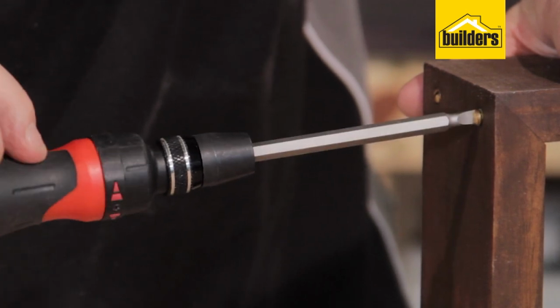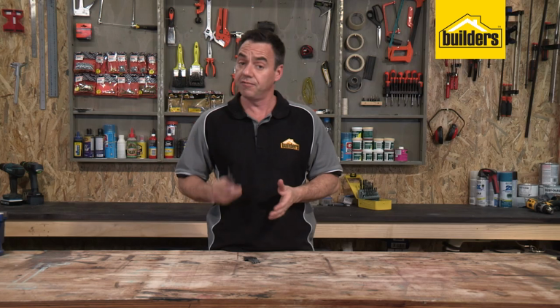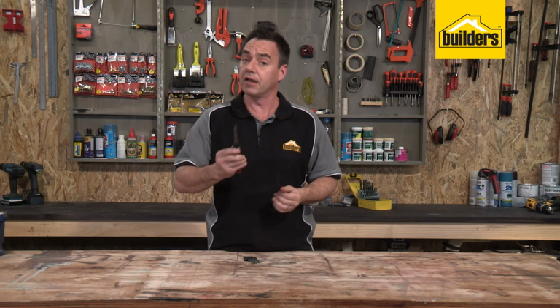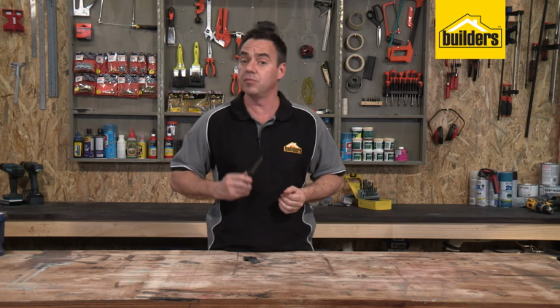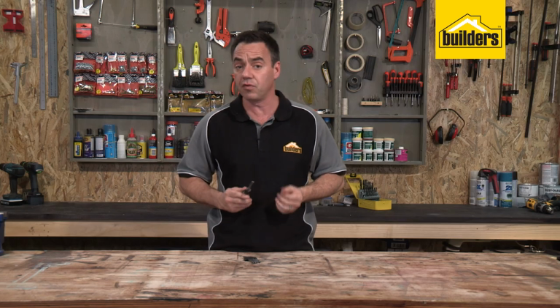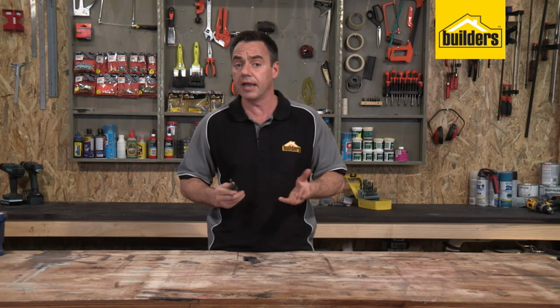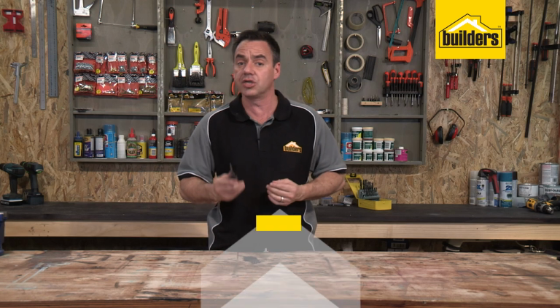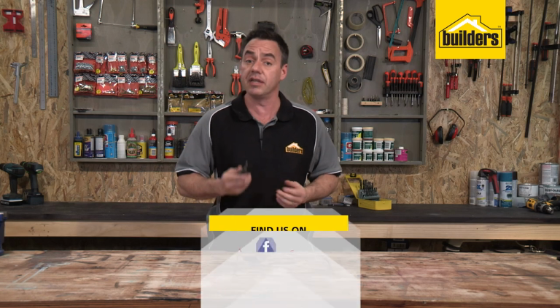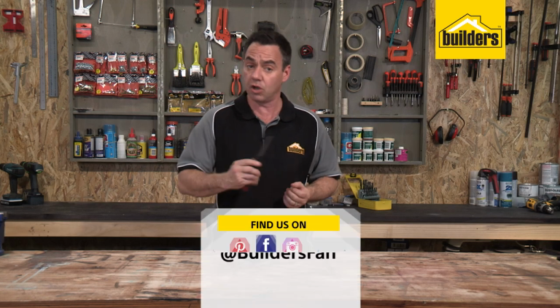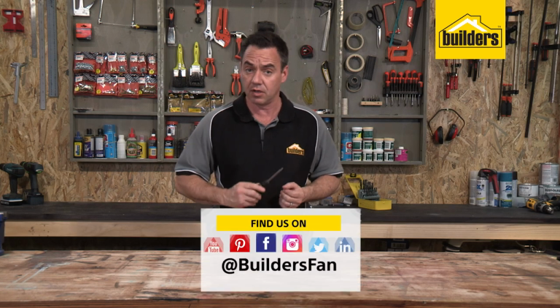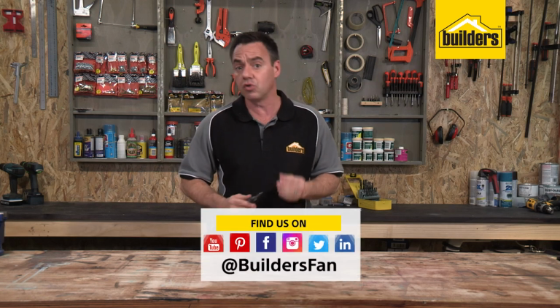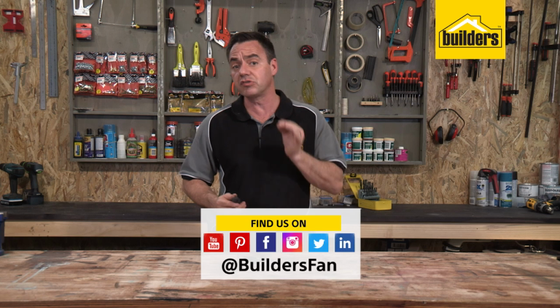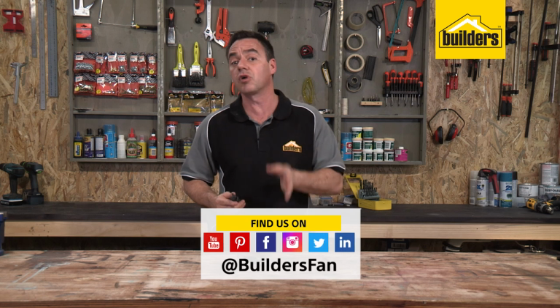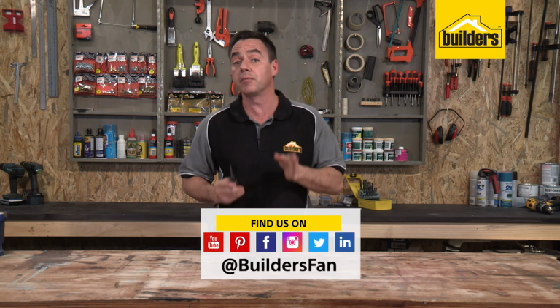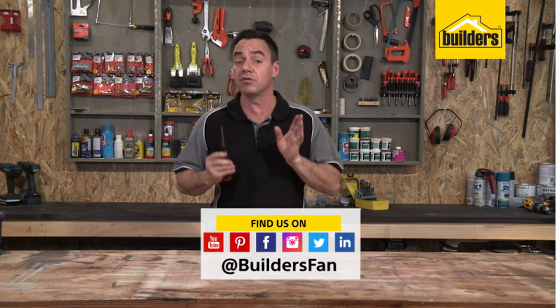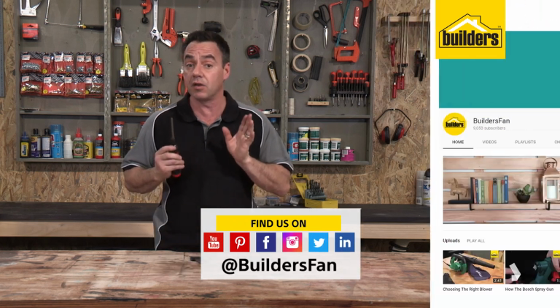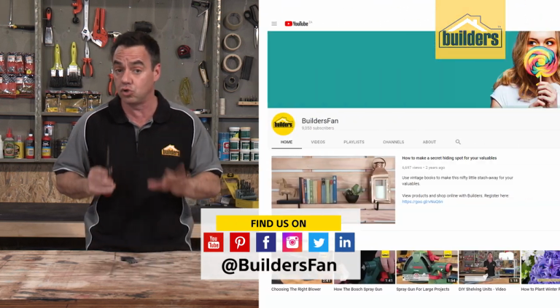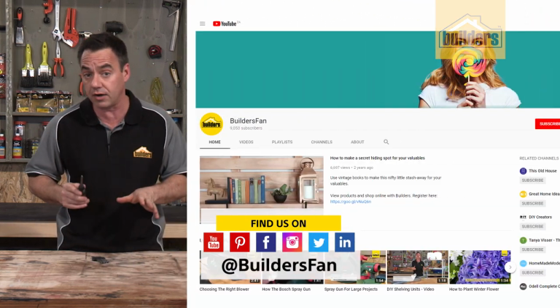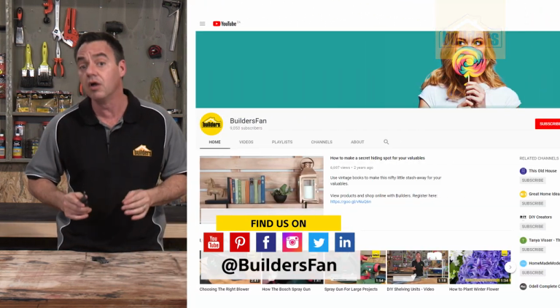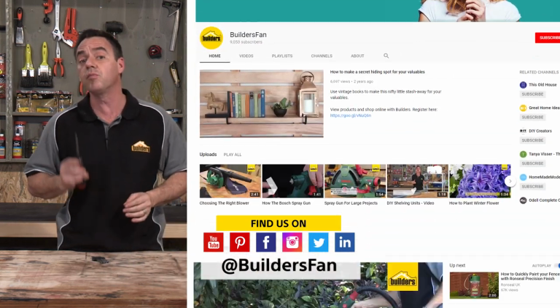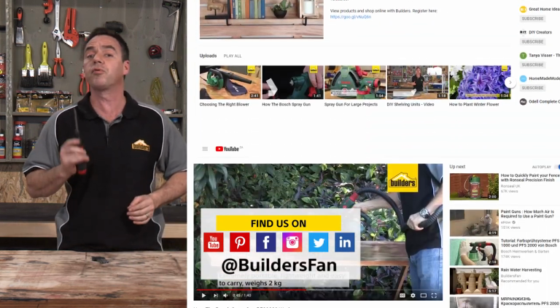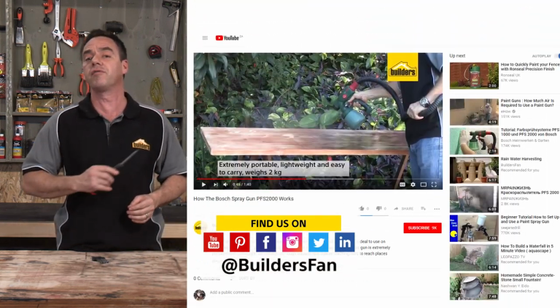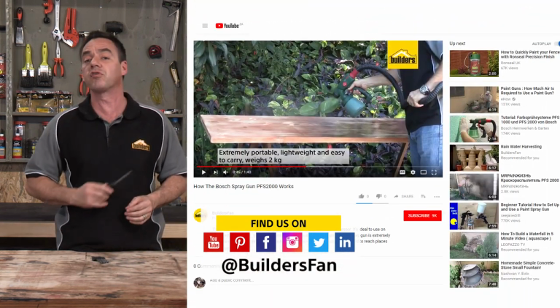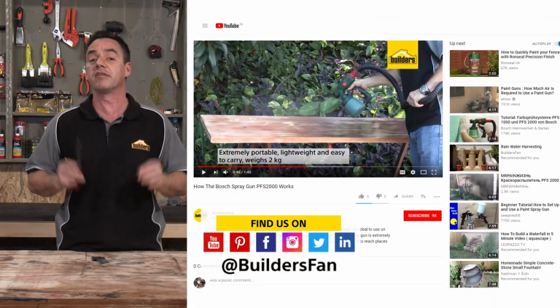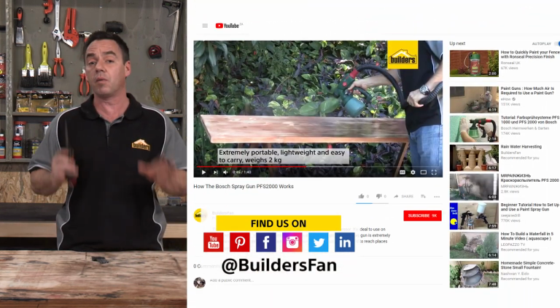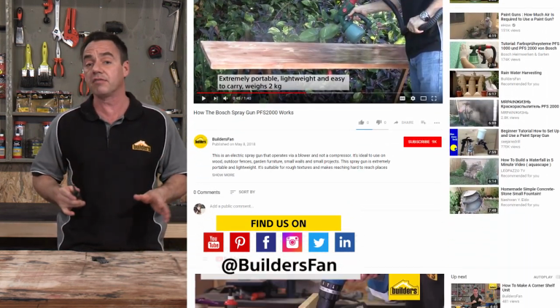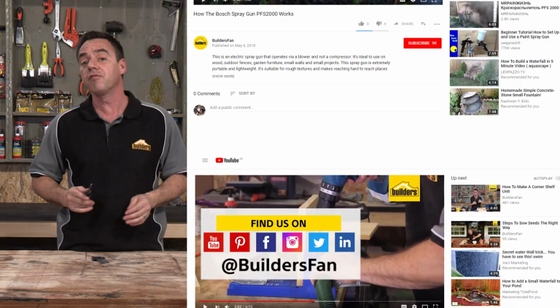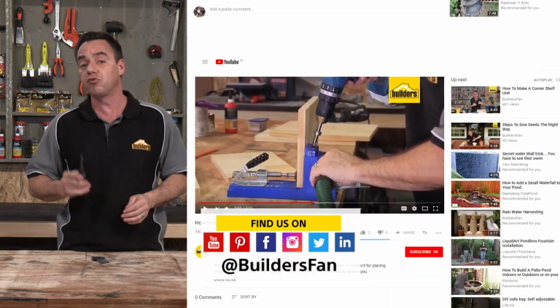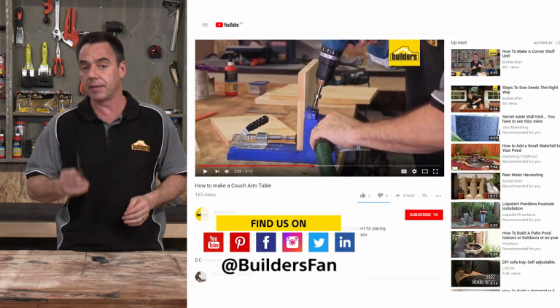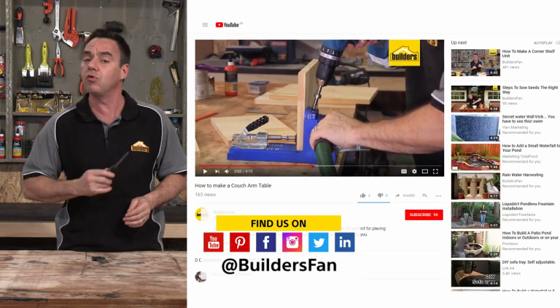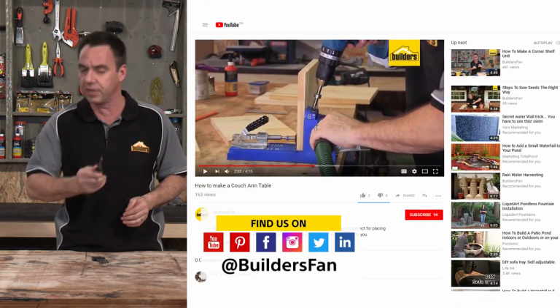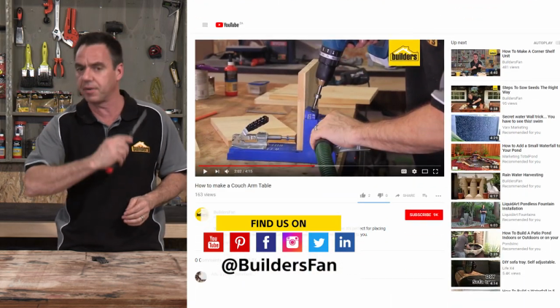If you found this clip useful, like it, share it, leave me a comment. You can also subscribe to the BuildersFan YouTube channel for more product reviews as well as DIYs for you to replicate or be inspired.